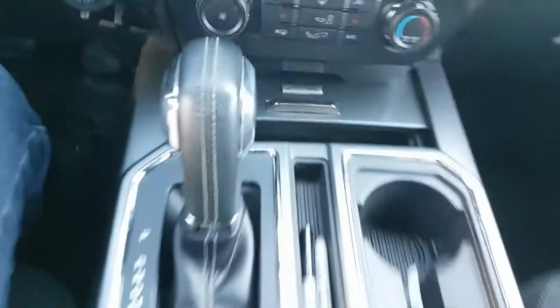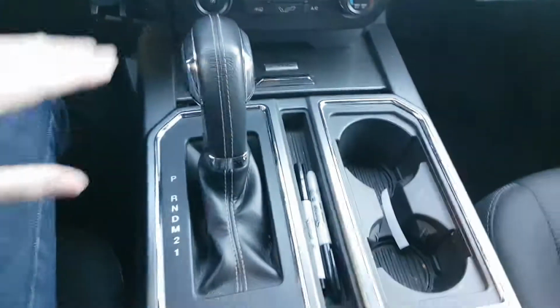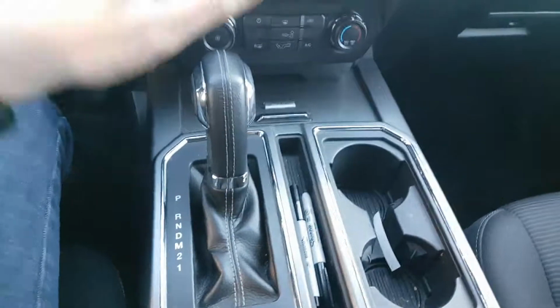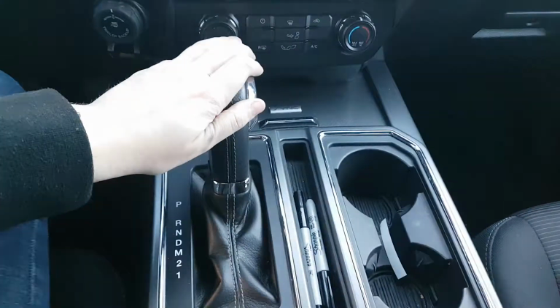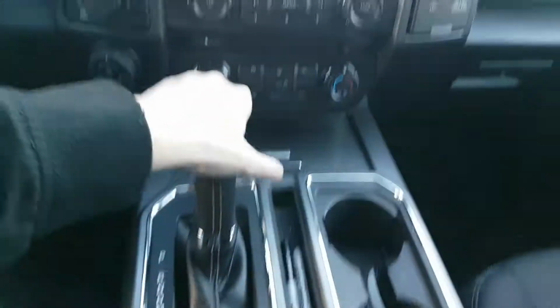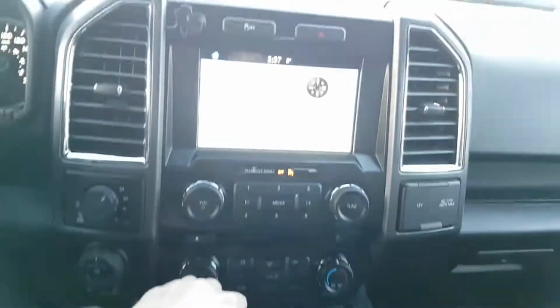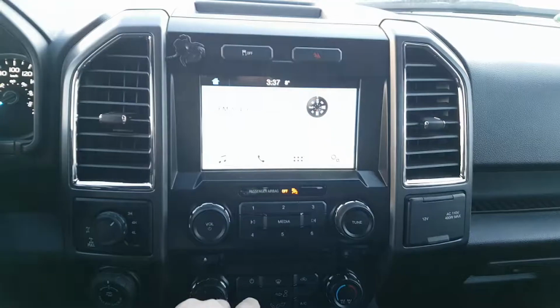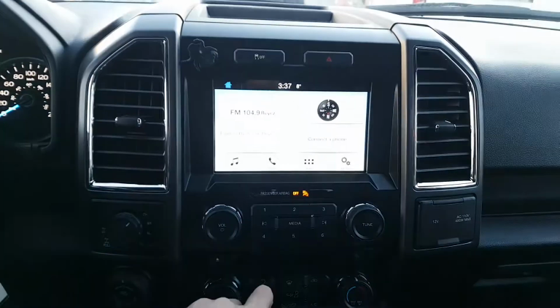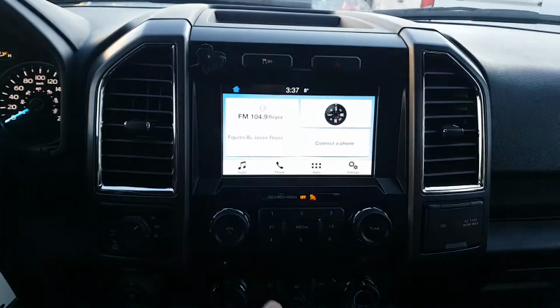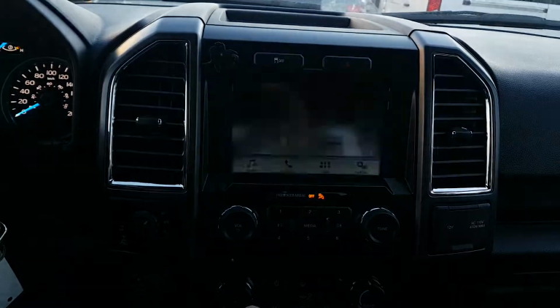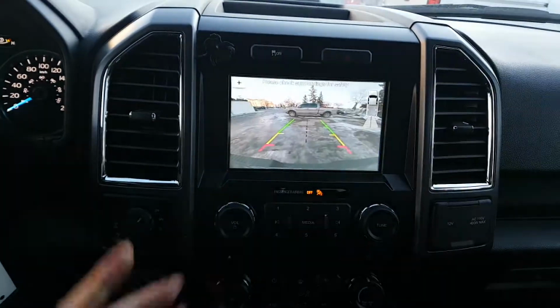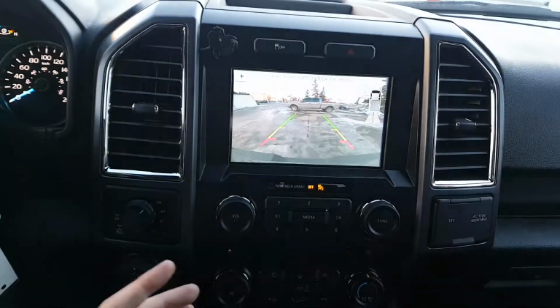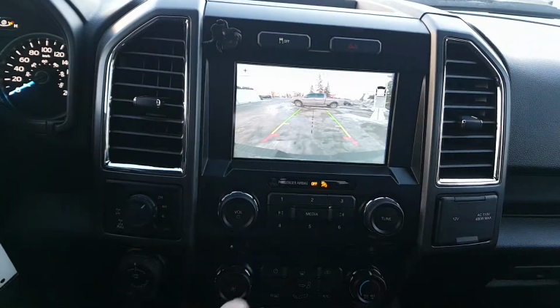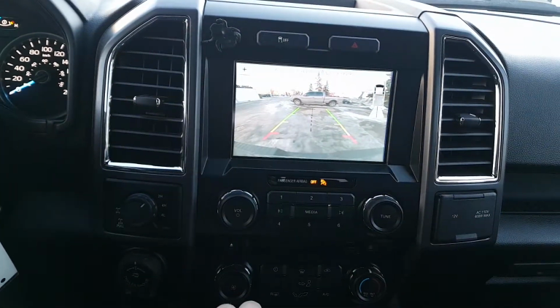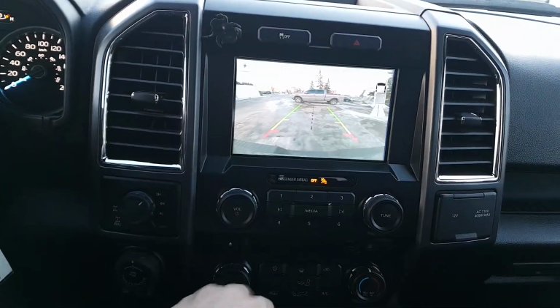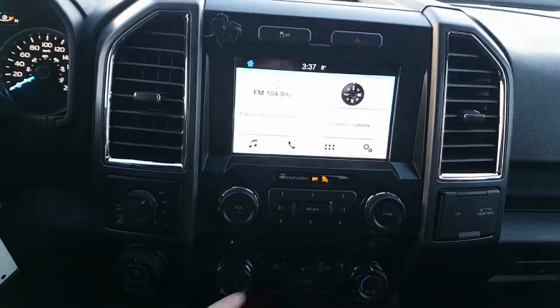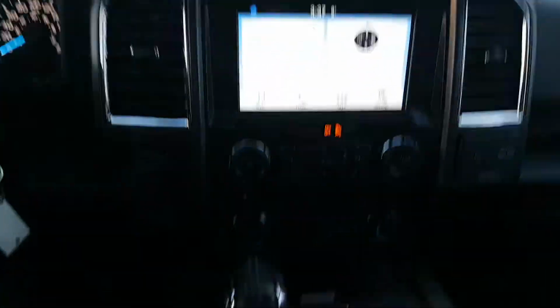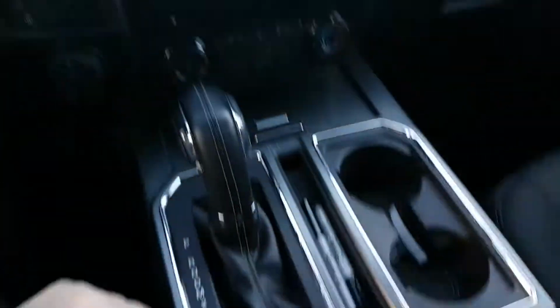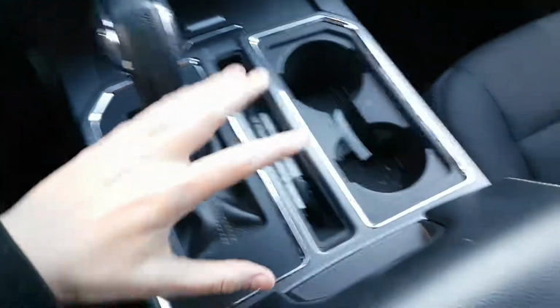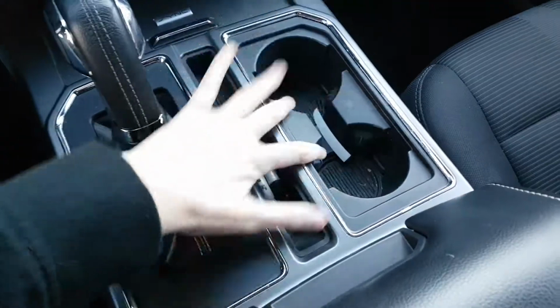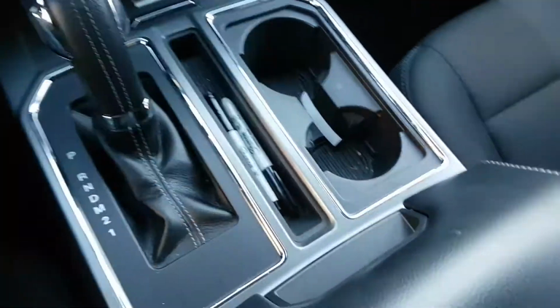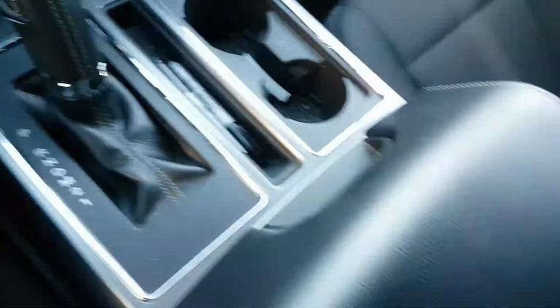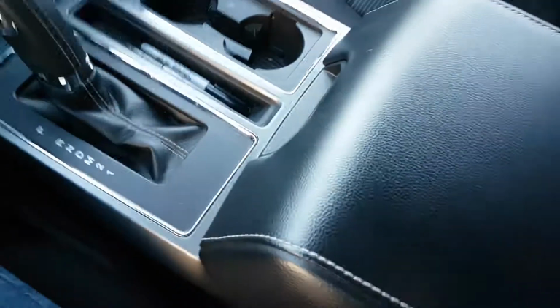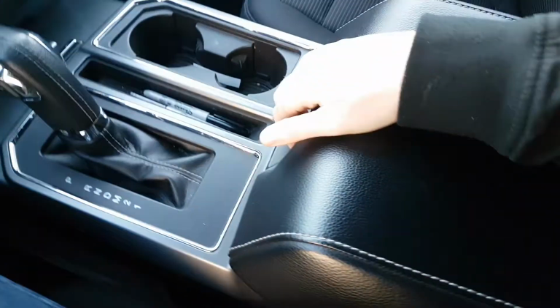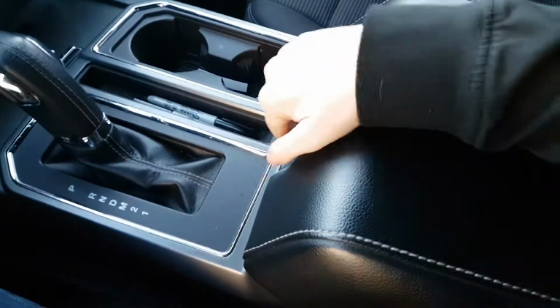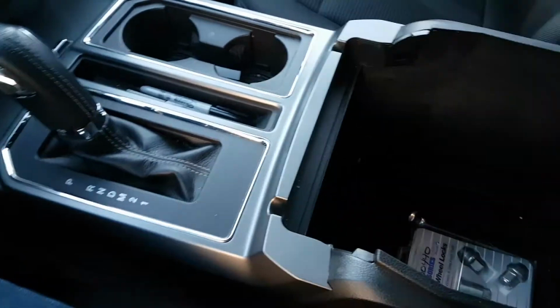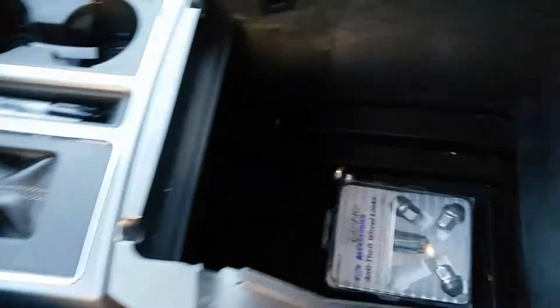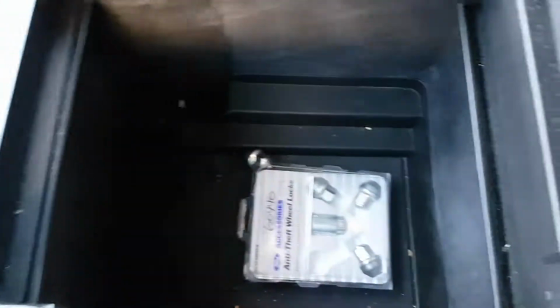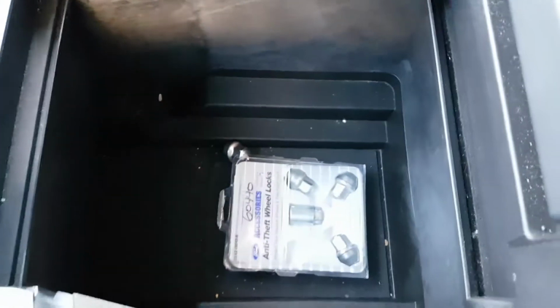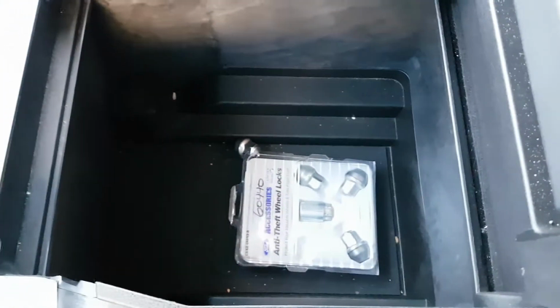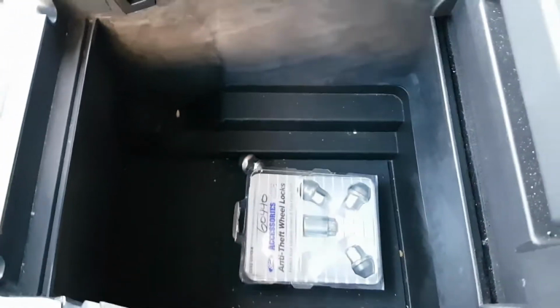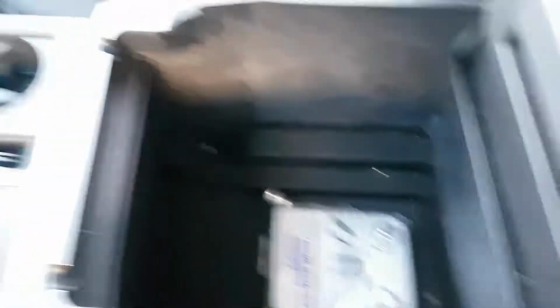The gear shifter is located right here where you can switch into reverse and you'll have that reverse camera come on. We have two cup holders here and then a great big spacious console in the middle.